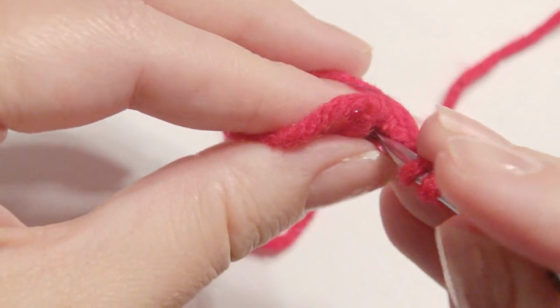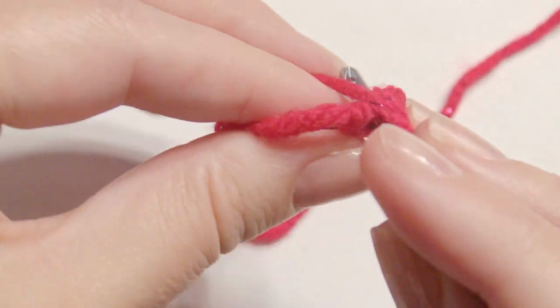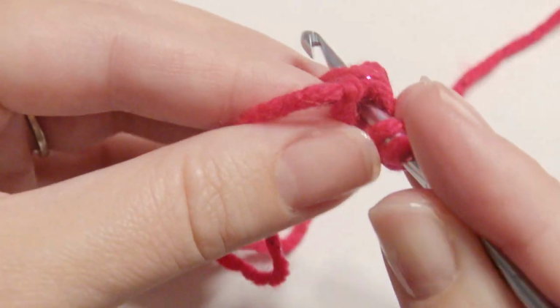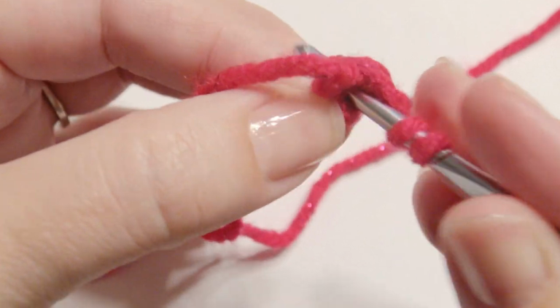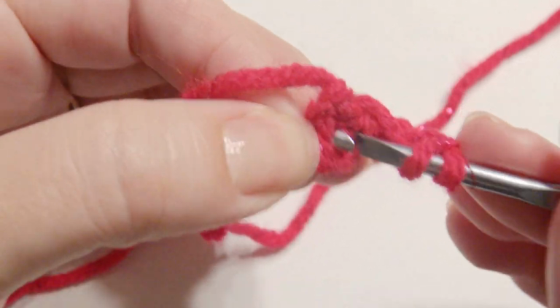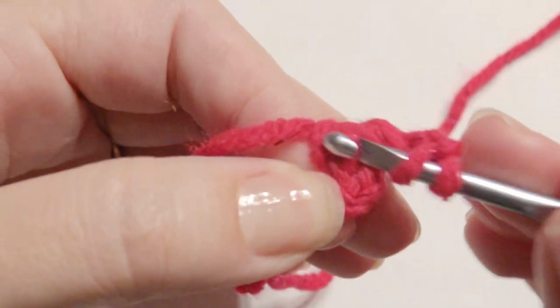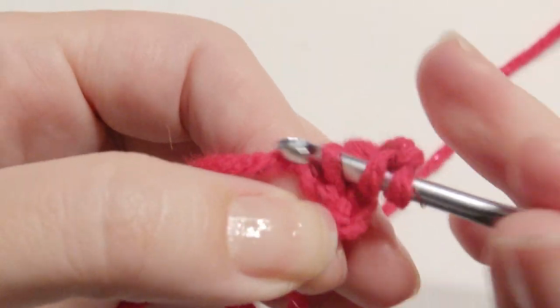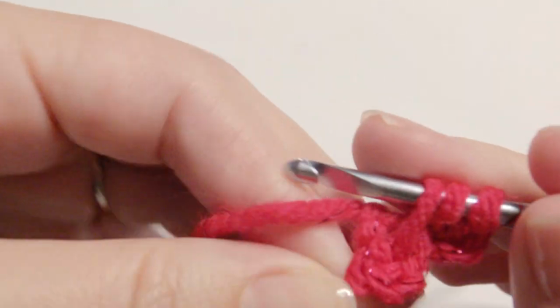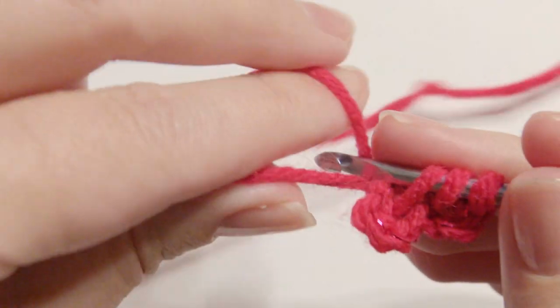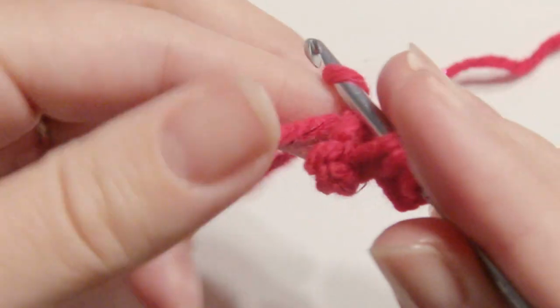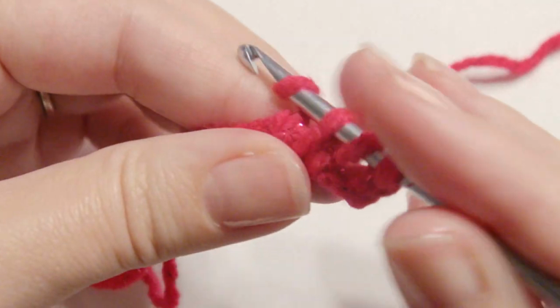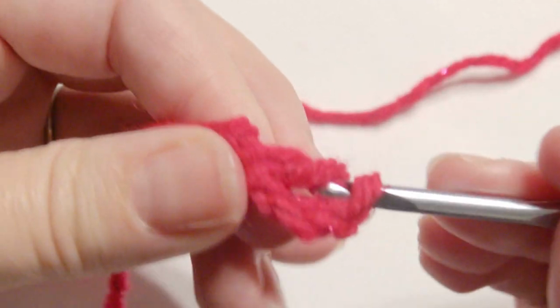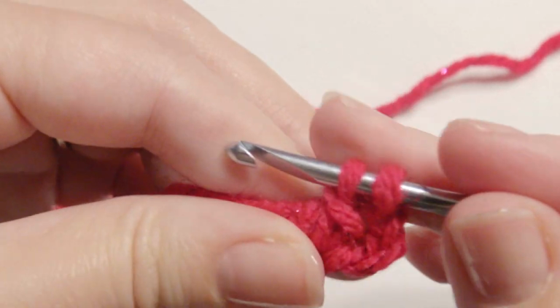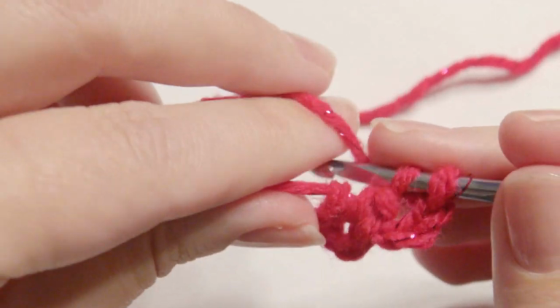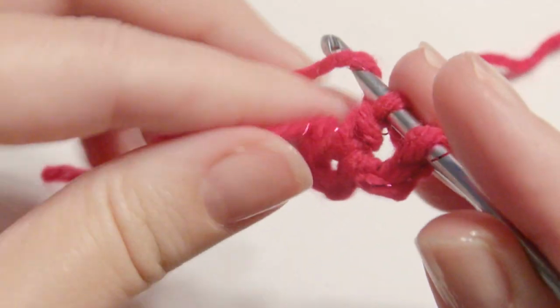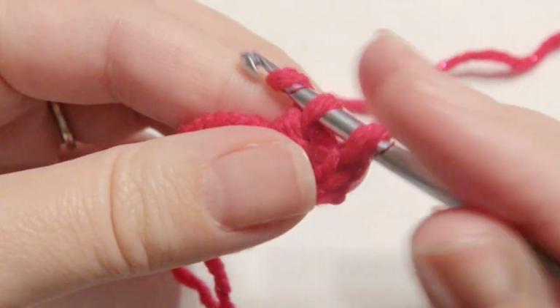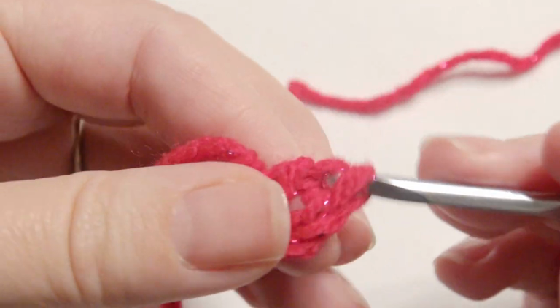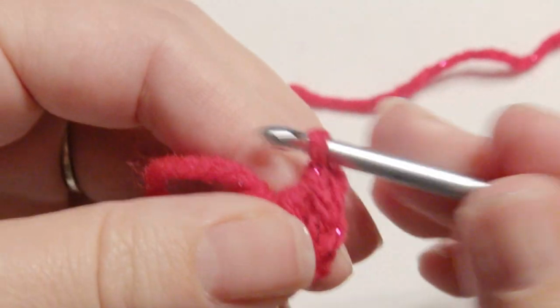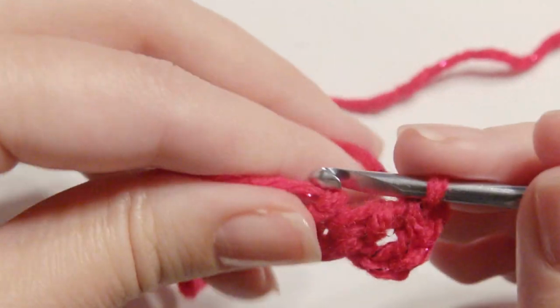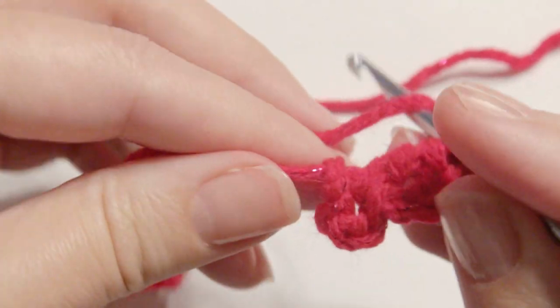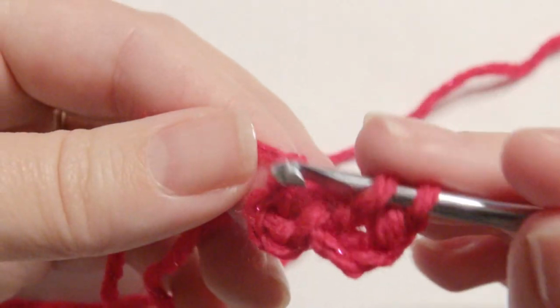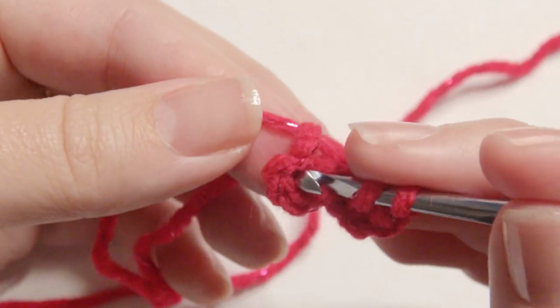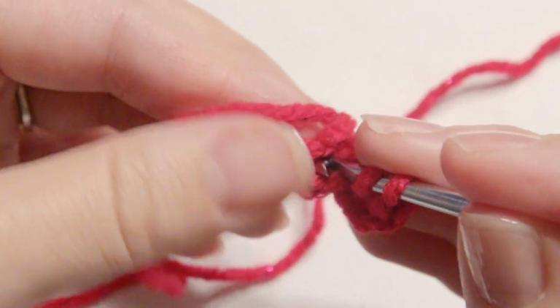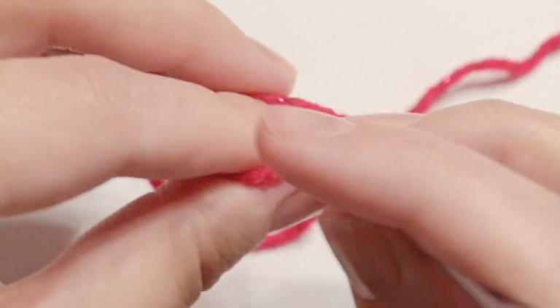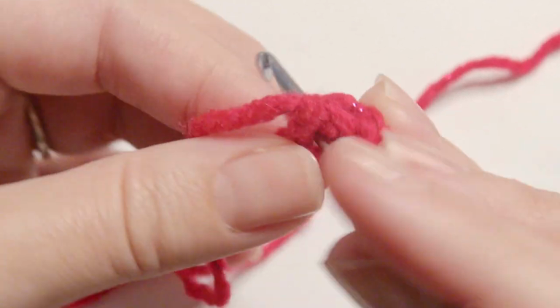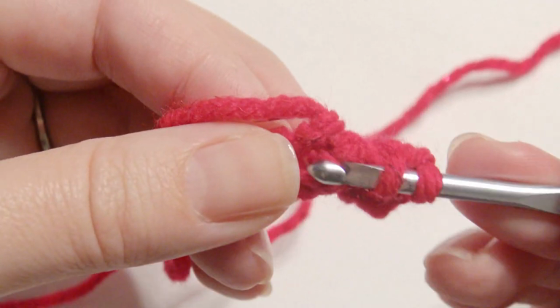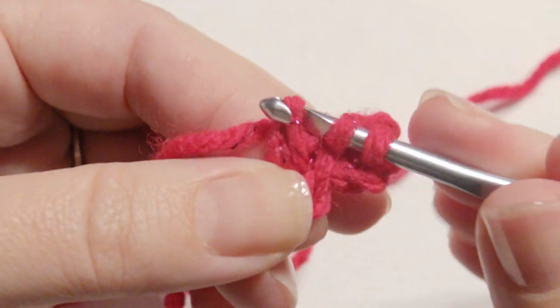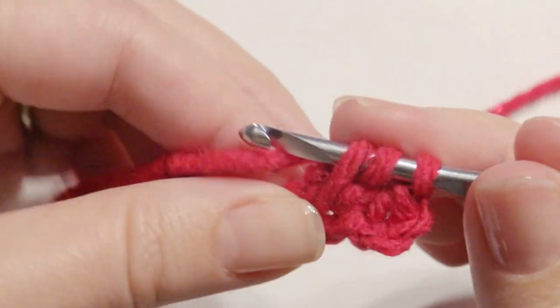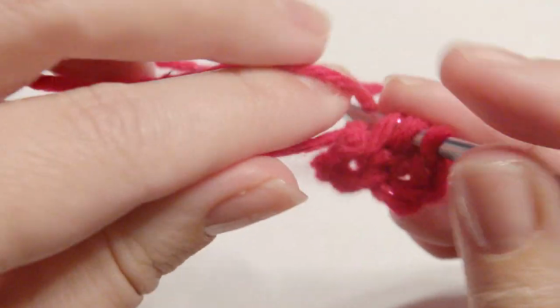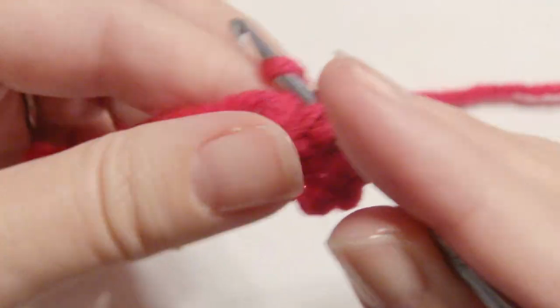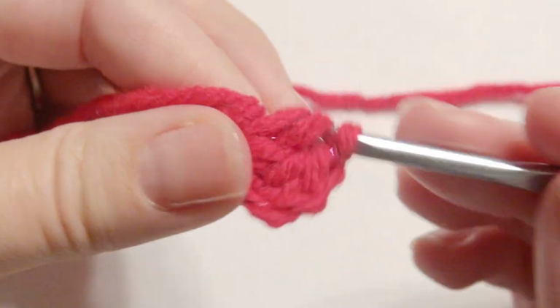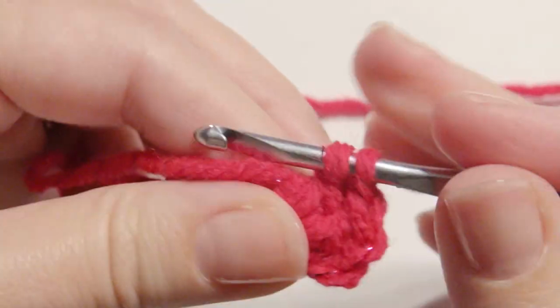Yarn over and grab the yarn, yarn over, pull through two loops. Yarn over and pull through two loops again. Continue until you have a total of 11 plus the chain three, which is 12 all together.